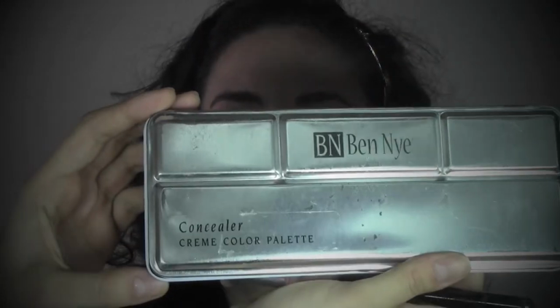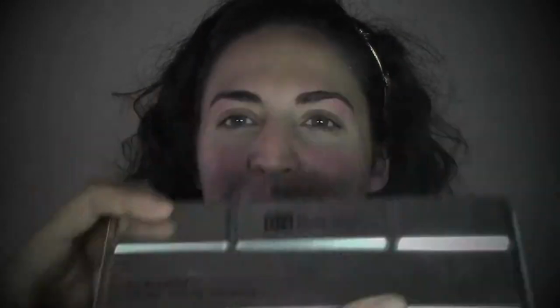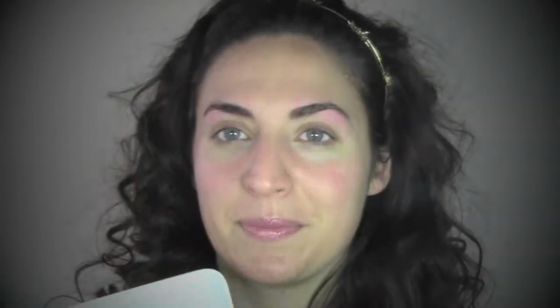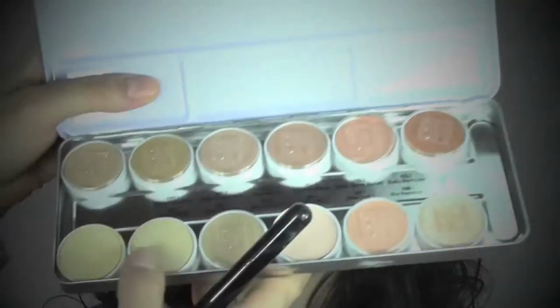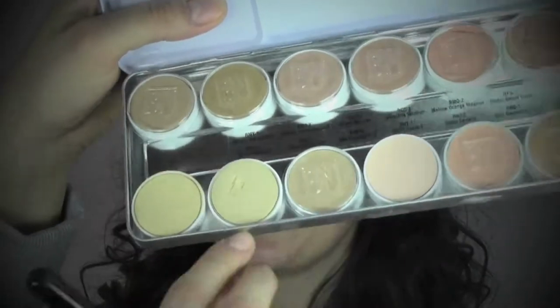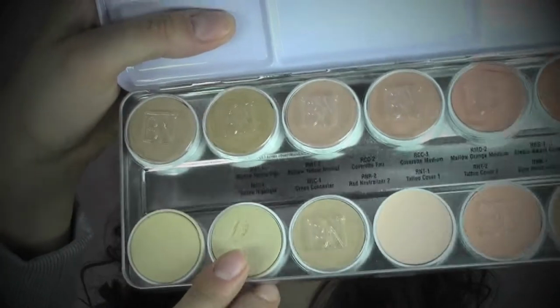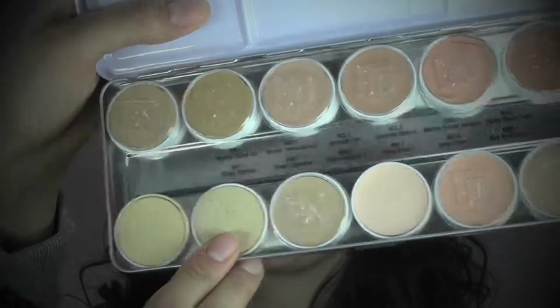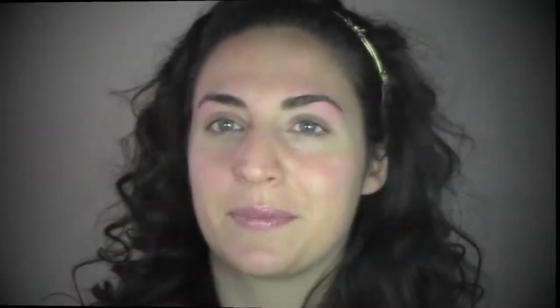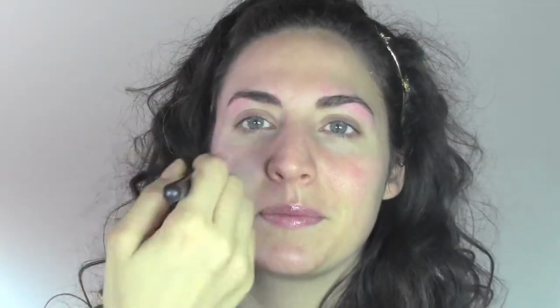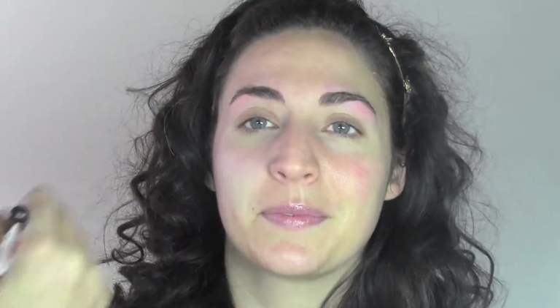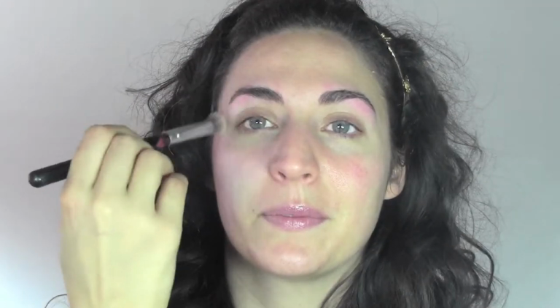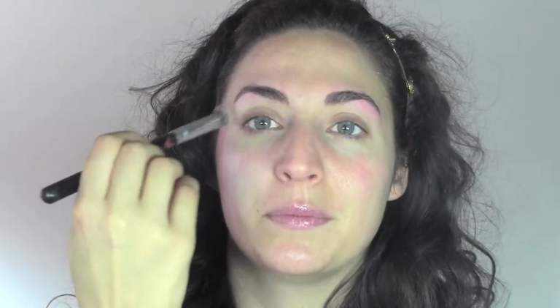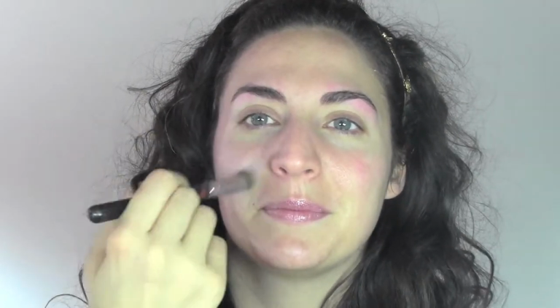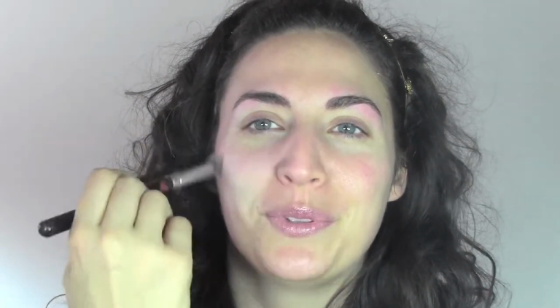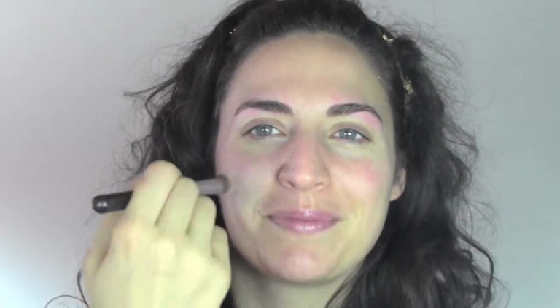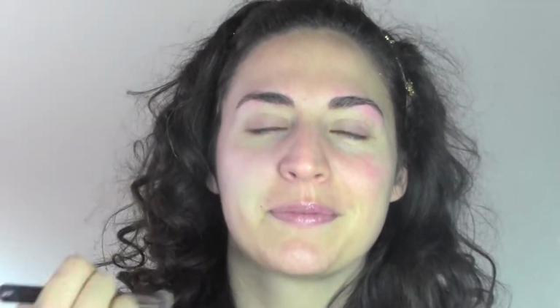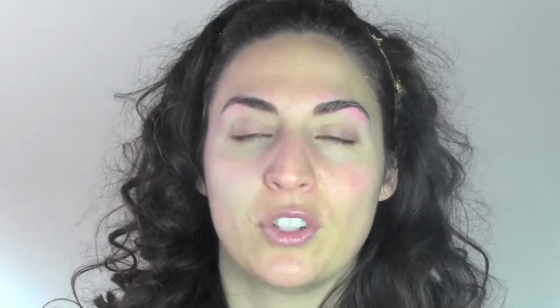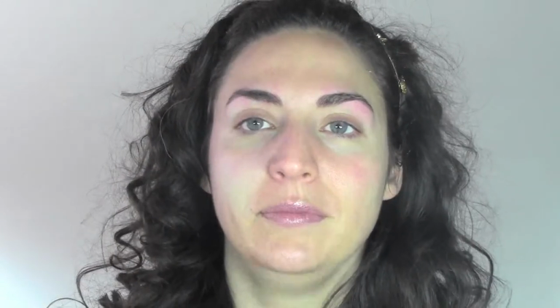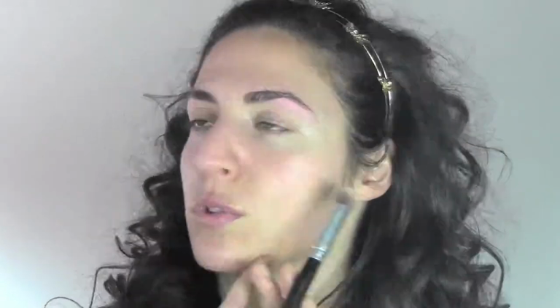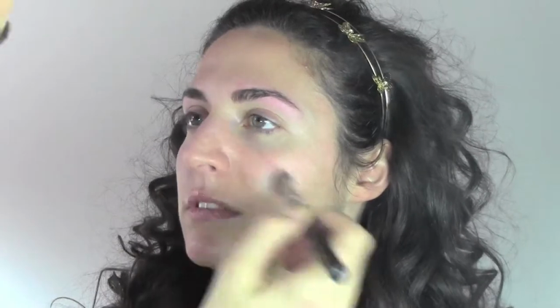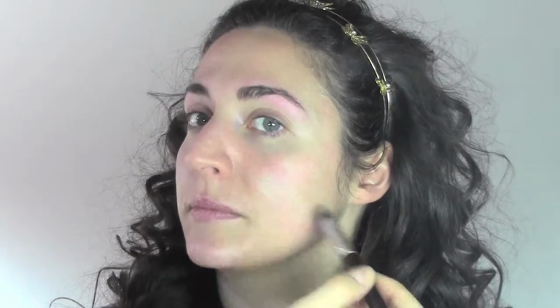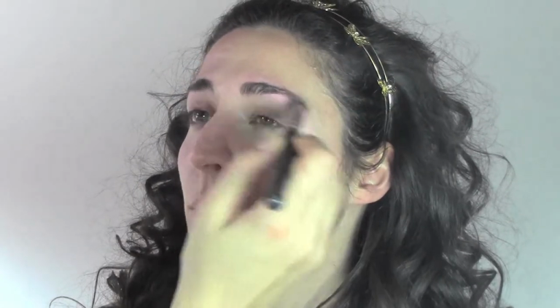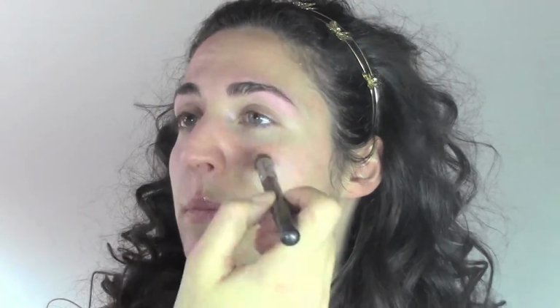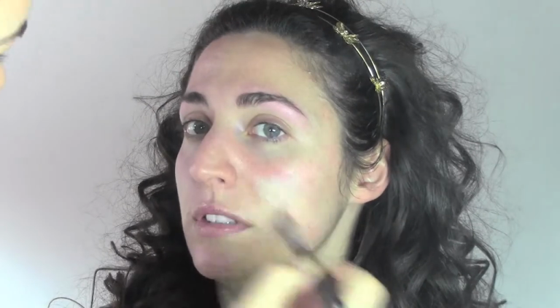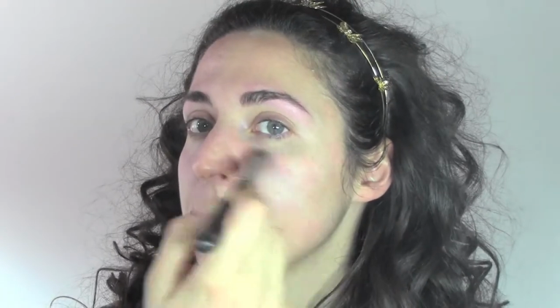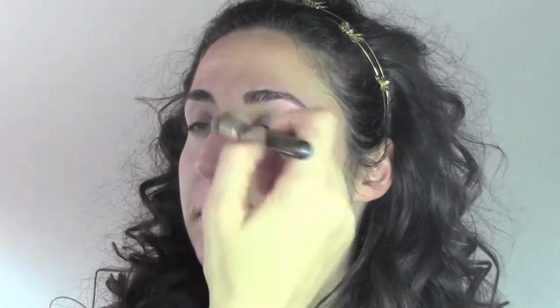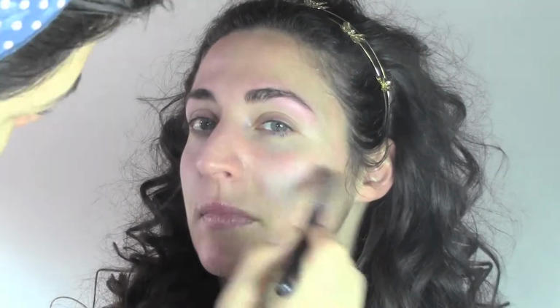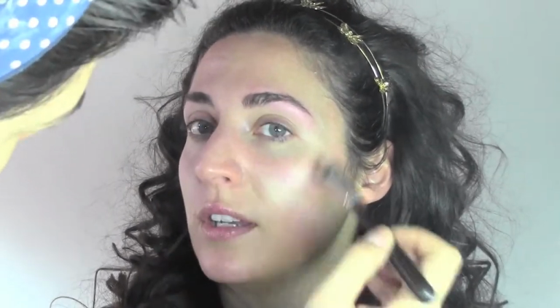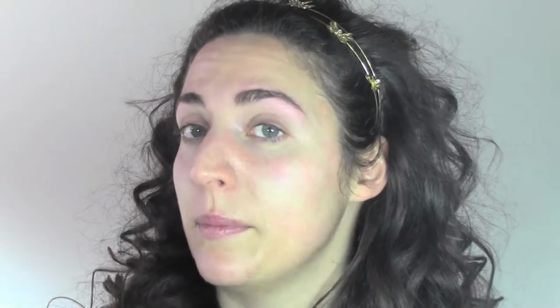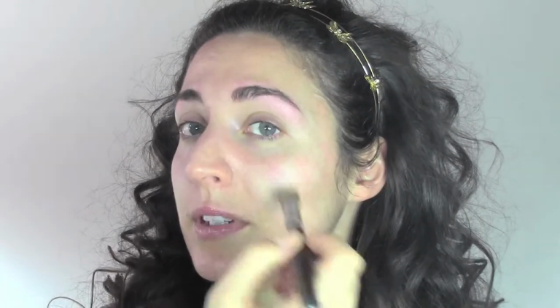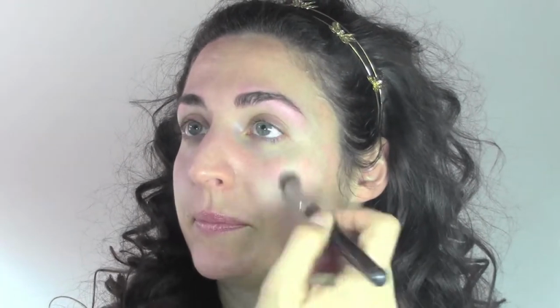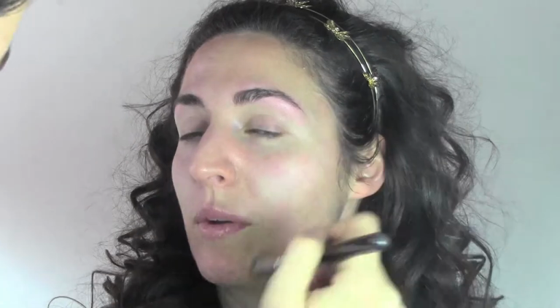I'm going to start with the green concealer from my pen eye palette to erase the redness Claudia has on her cheeks, because she's got a little bit of couperose, so we're going to hide that color.